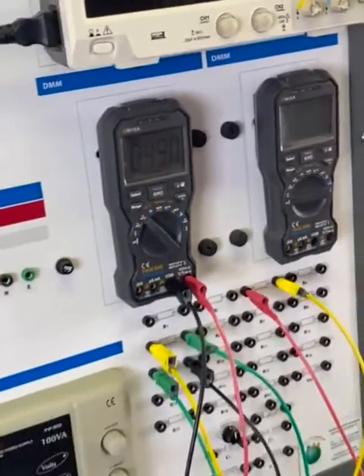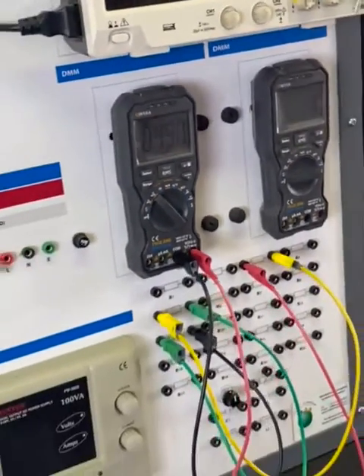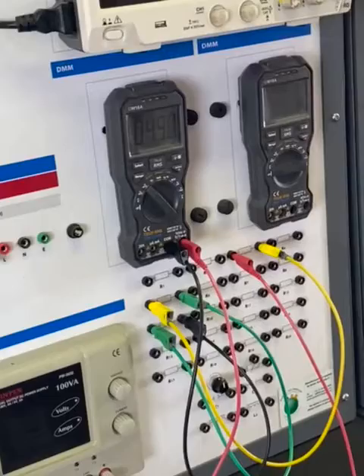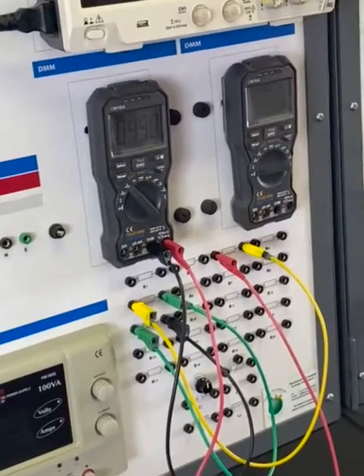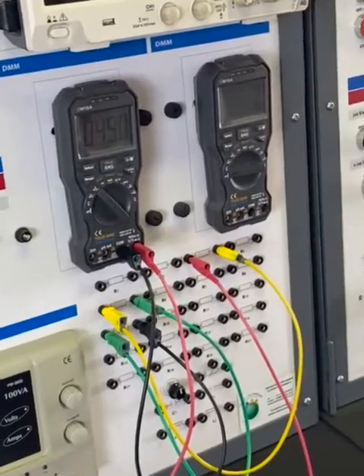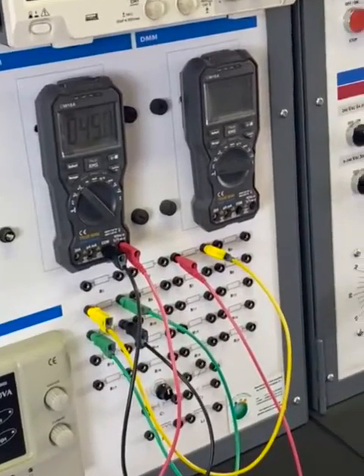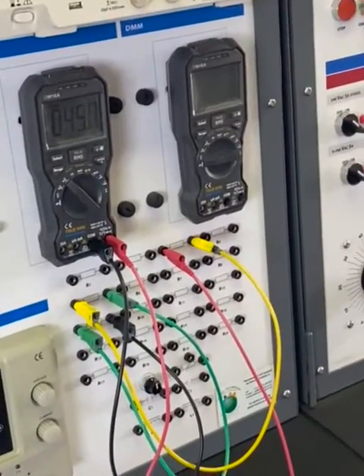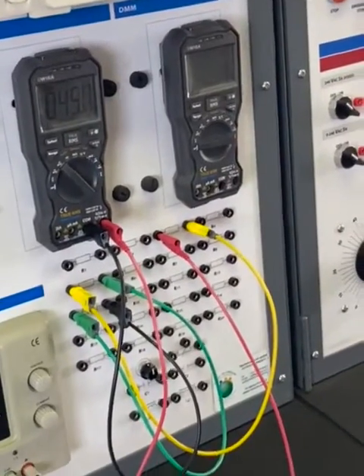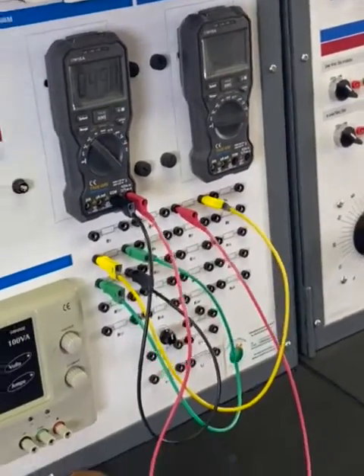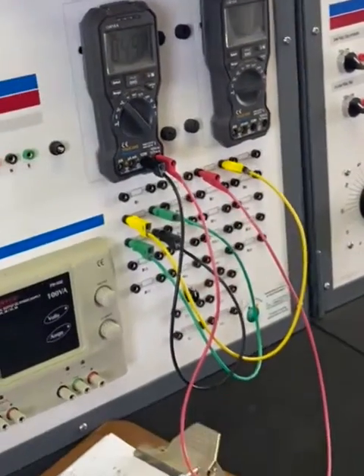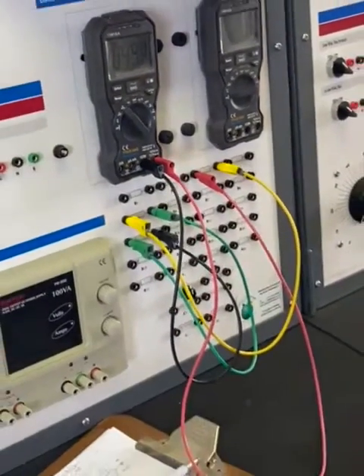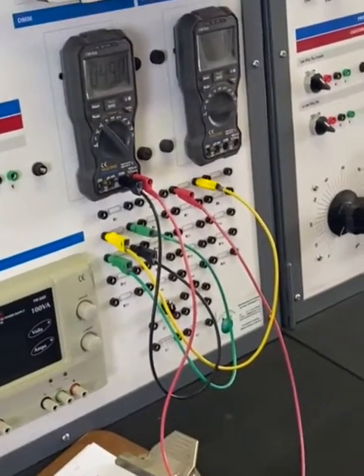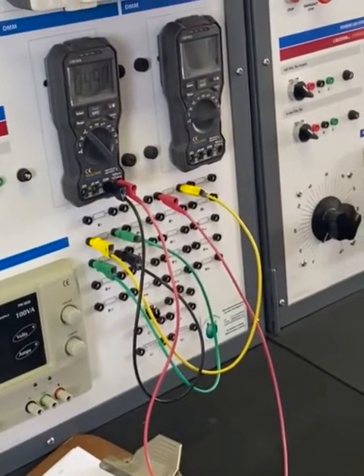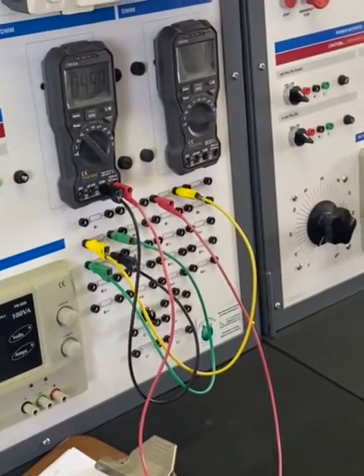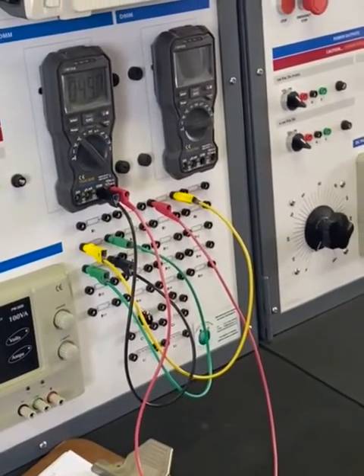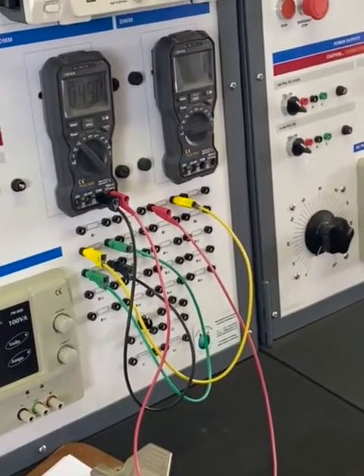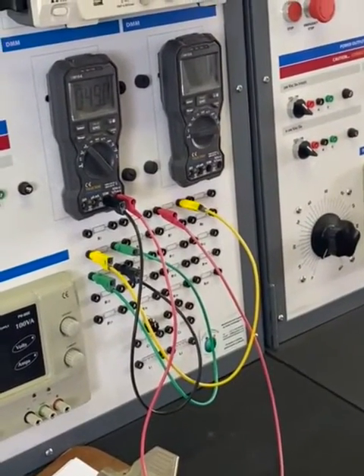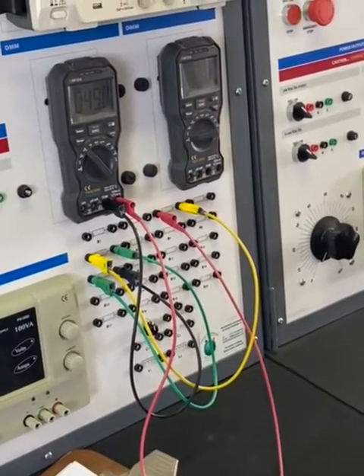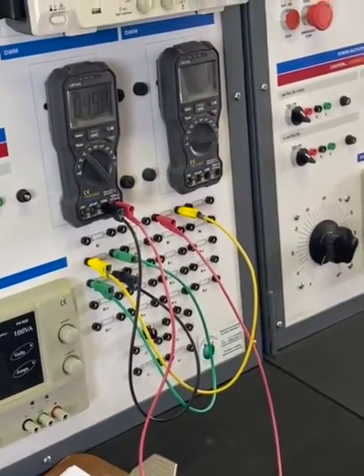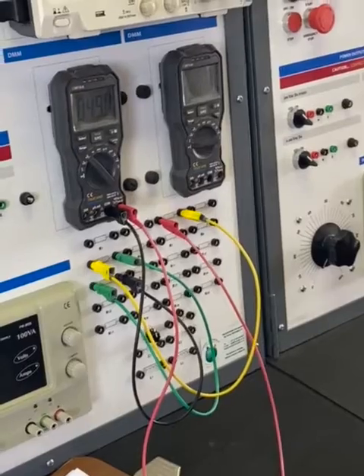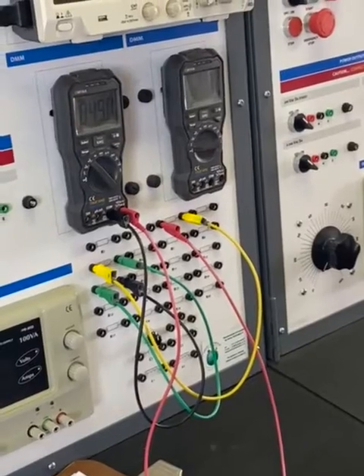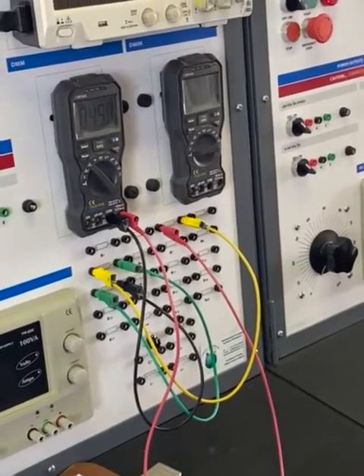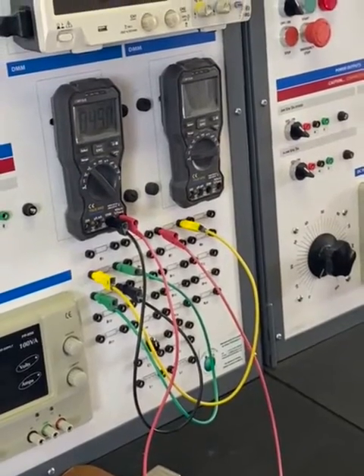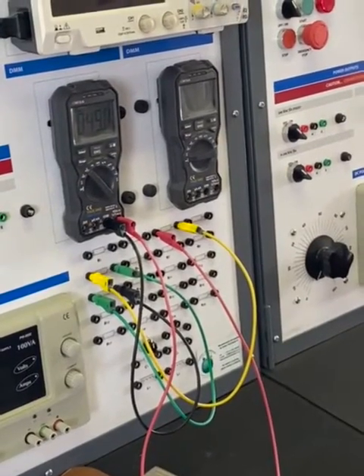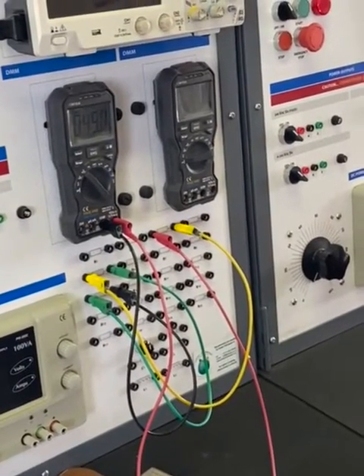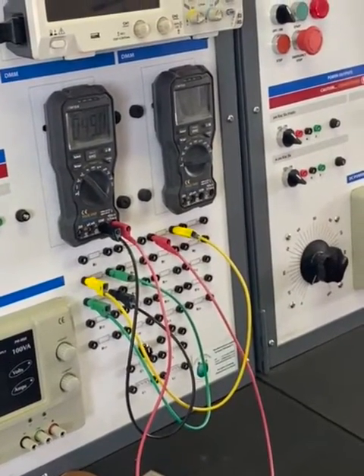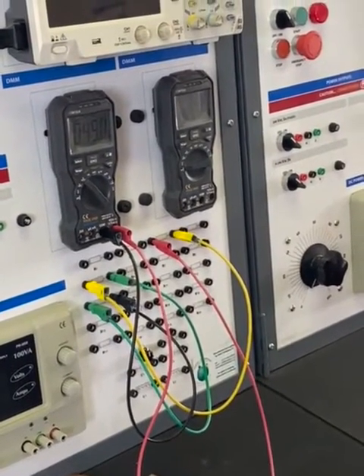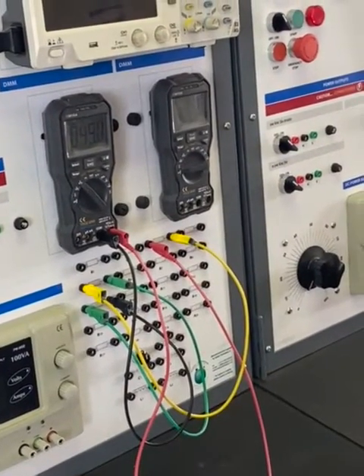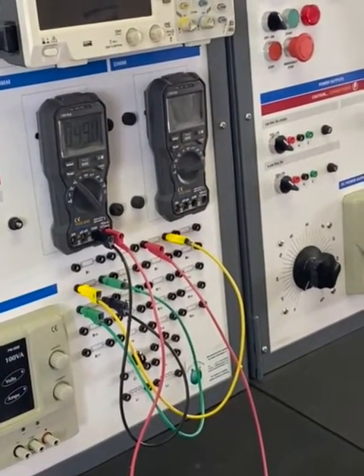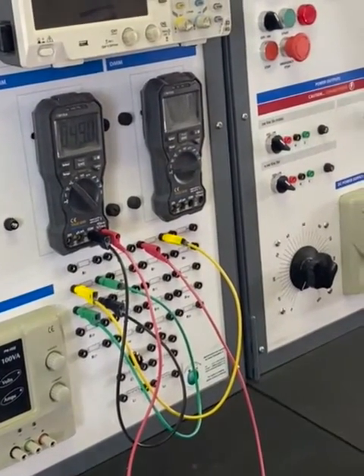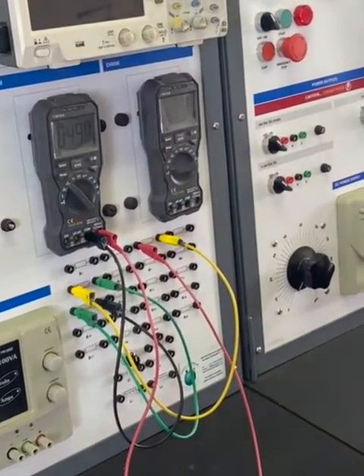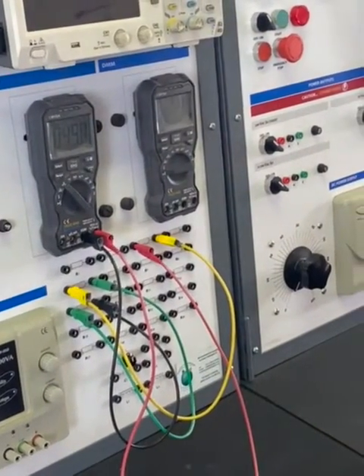Then we'll continue in the class on how to get the combination R1, R2, R3, and the combinations R1-R2, R2-R3, and R1-R3 — still based on series.